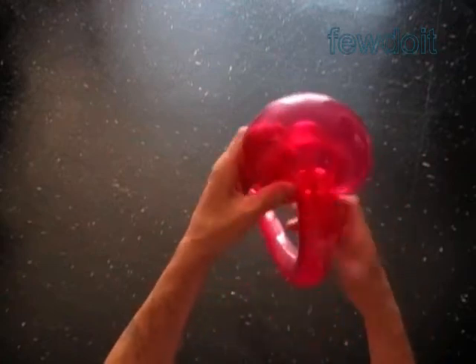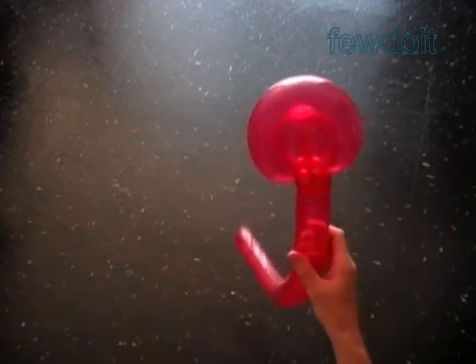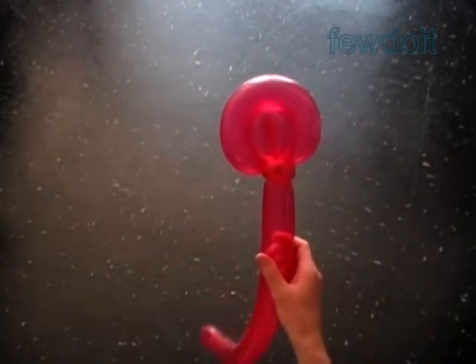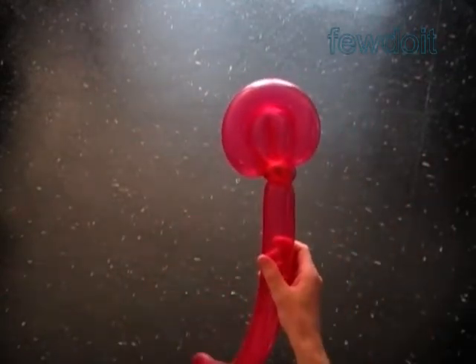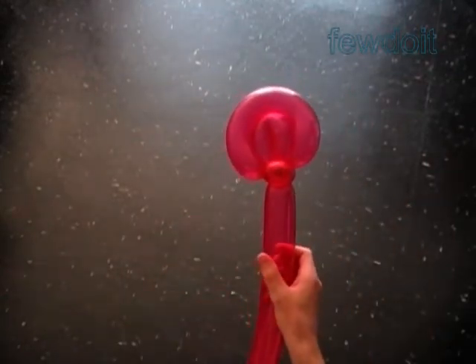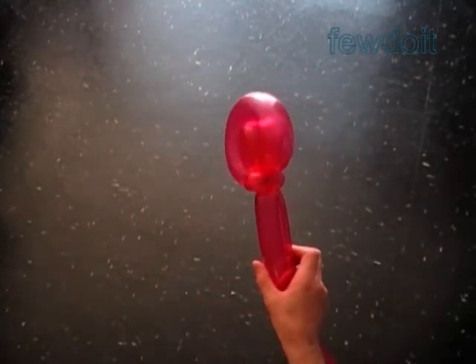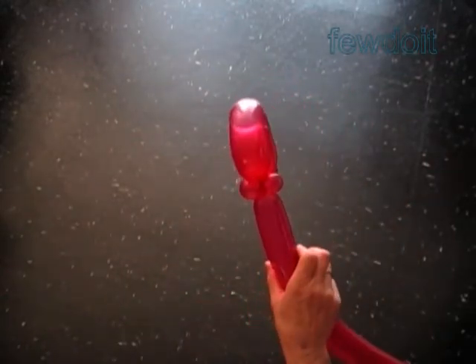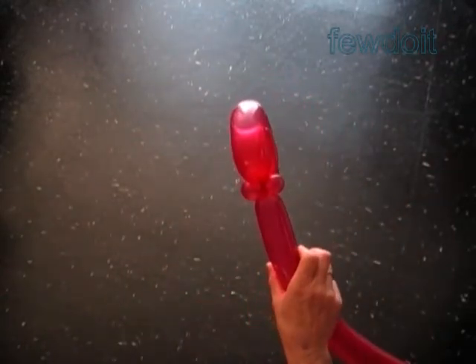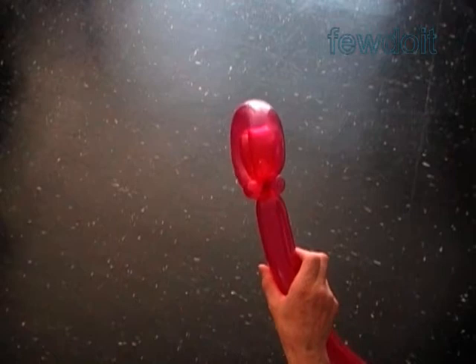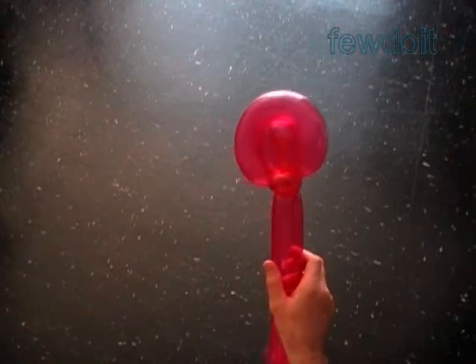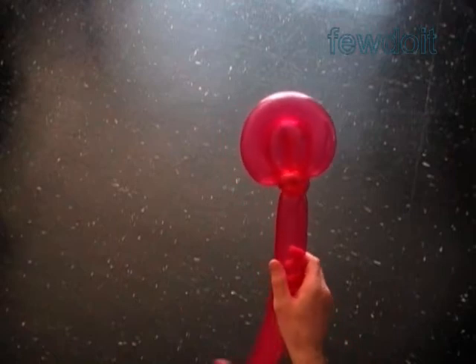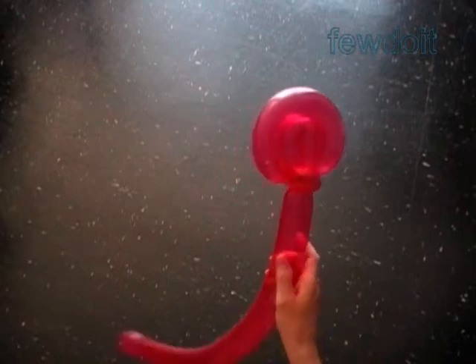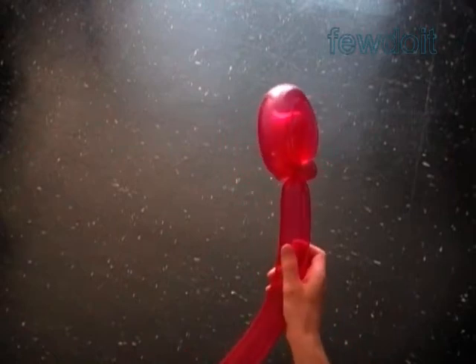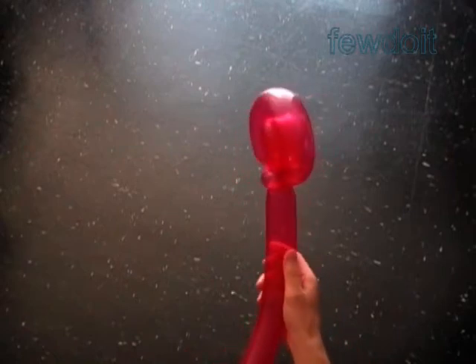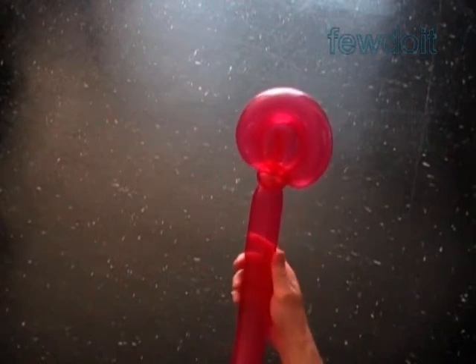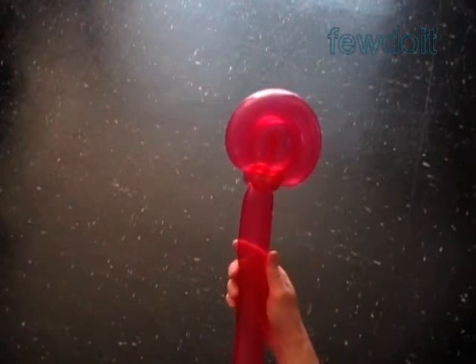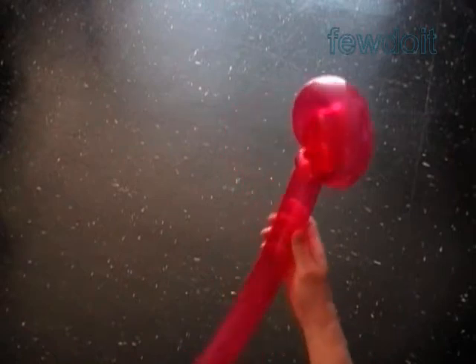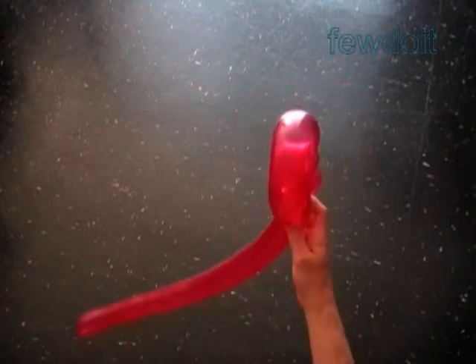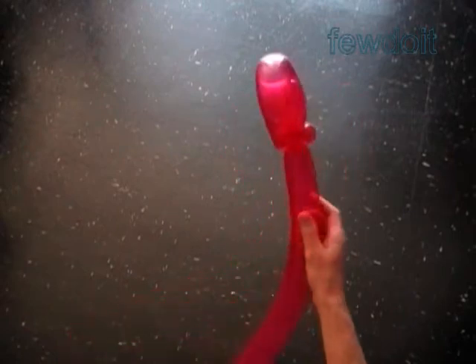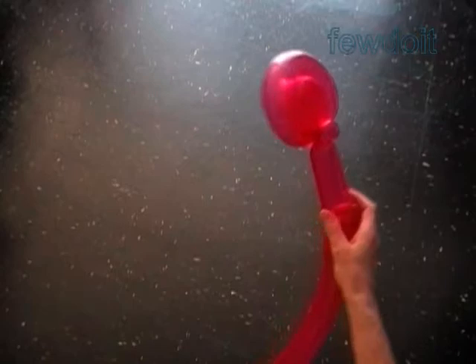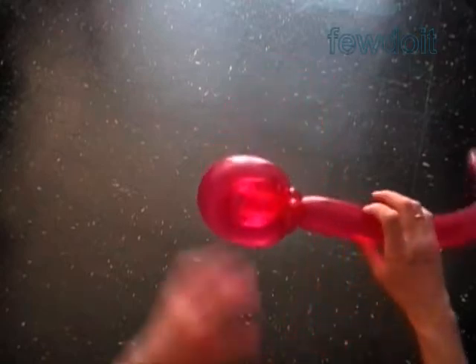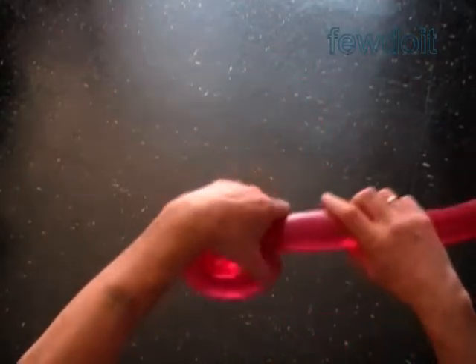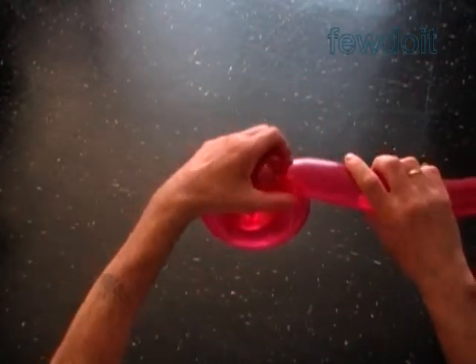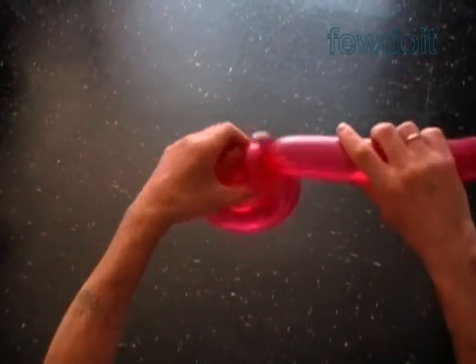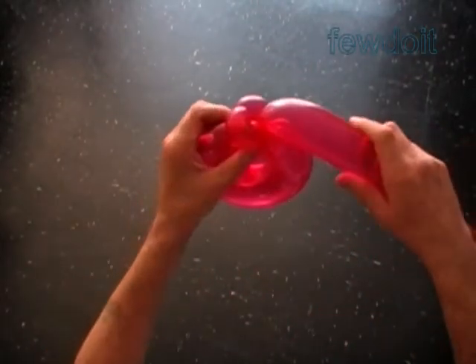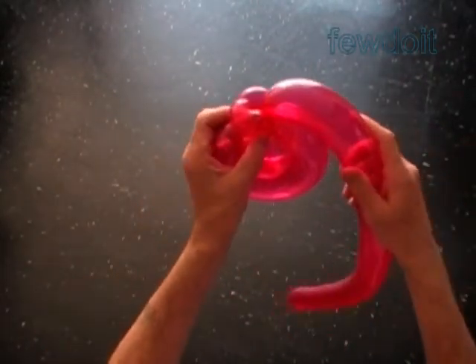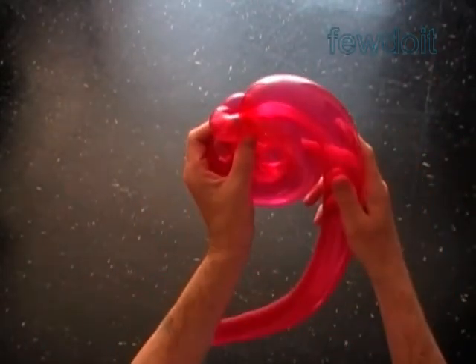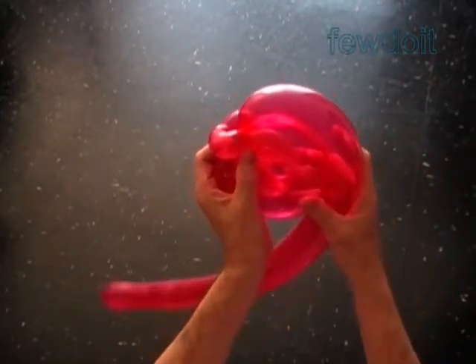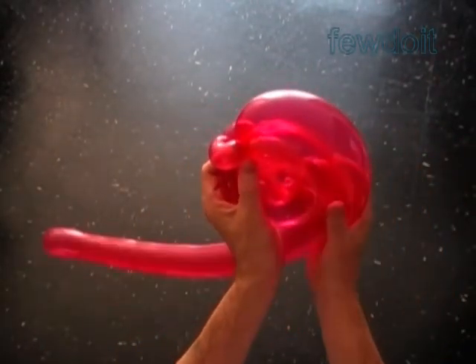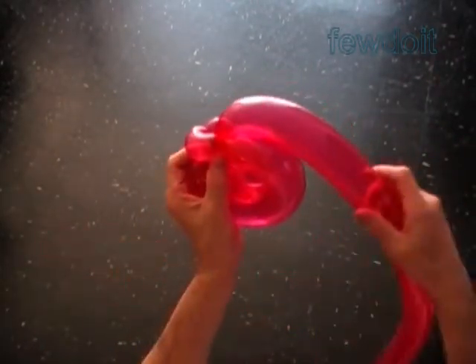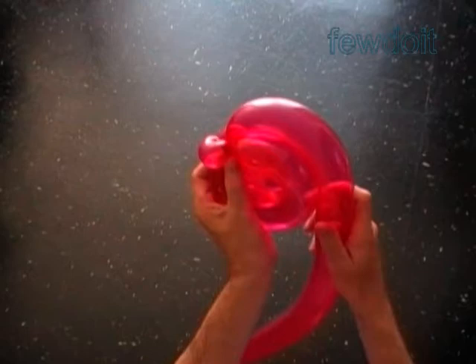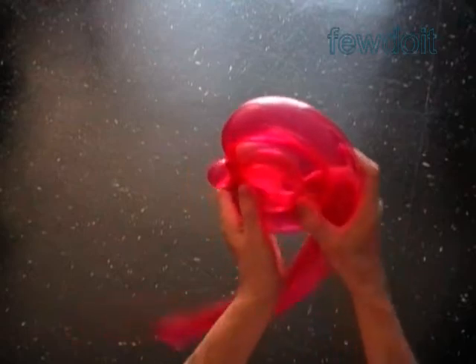Here we are — front view, side view. Pretty much that's it. We have made a small size sculpture. We can use the rest of the balloon to make a handle, or we can make a bigger size sculpture.